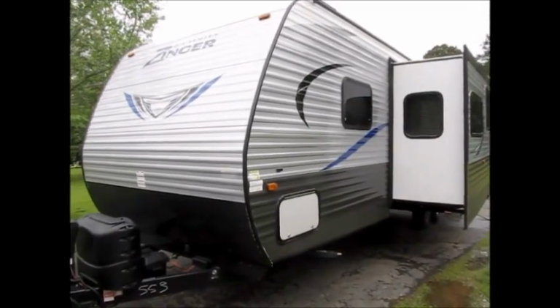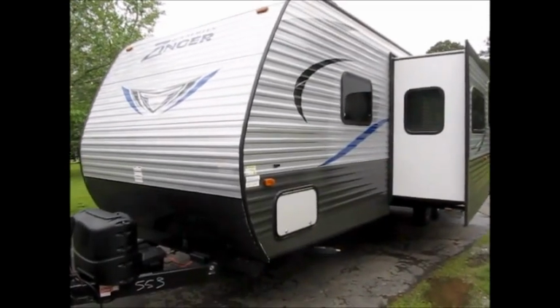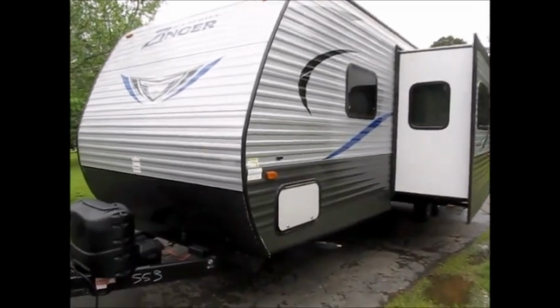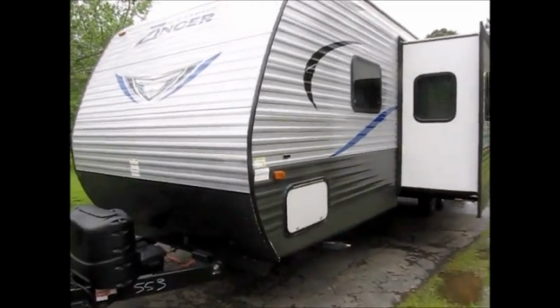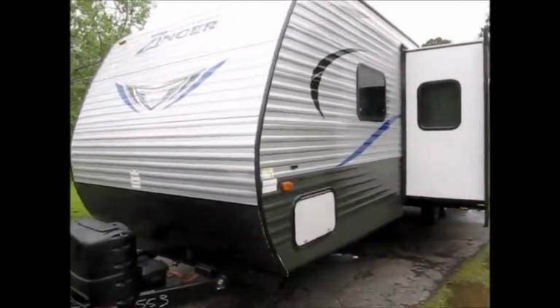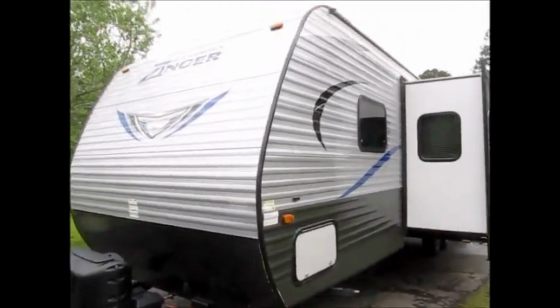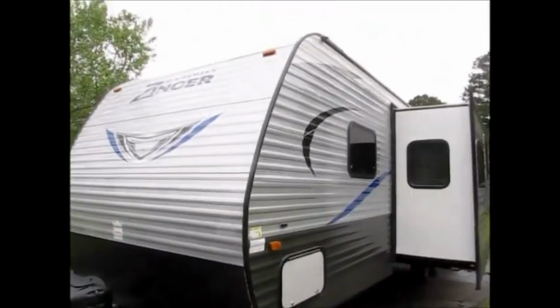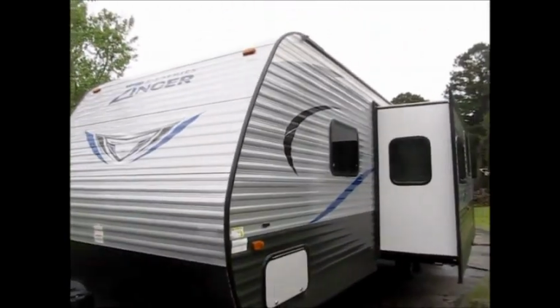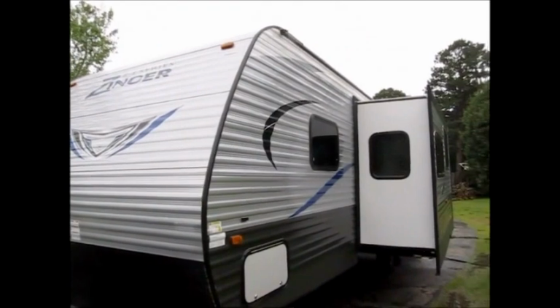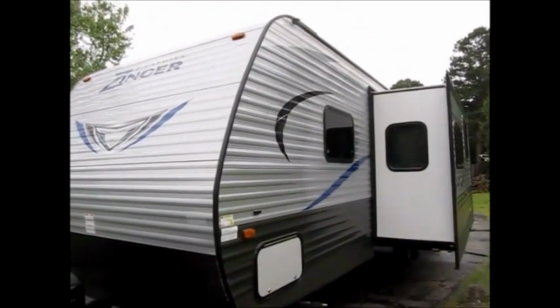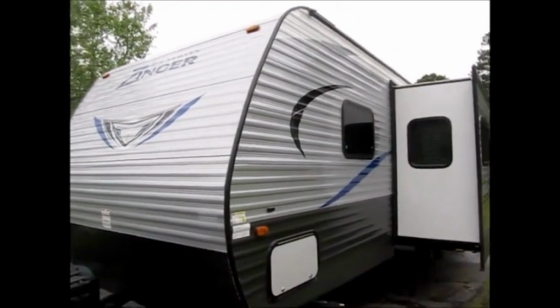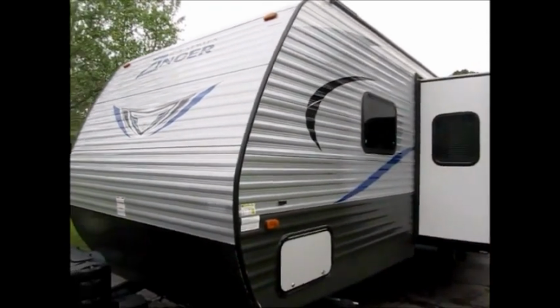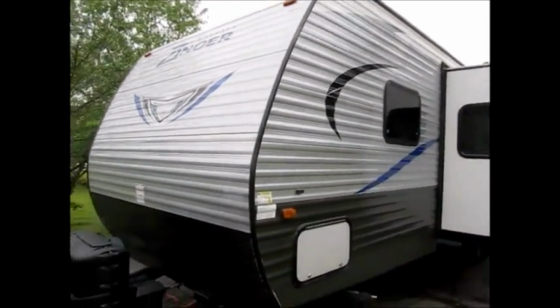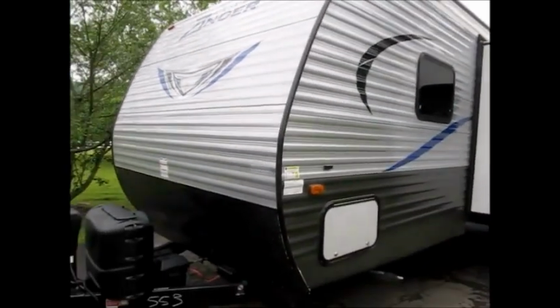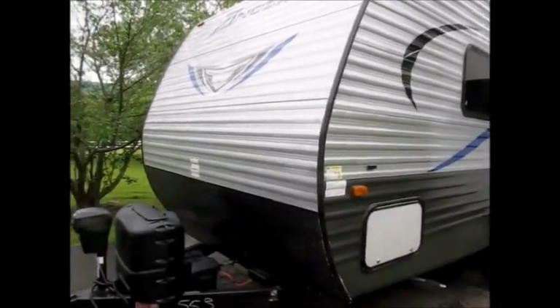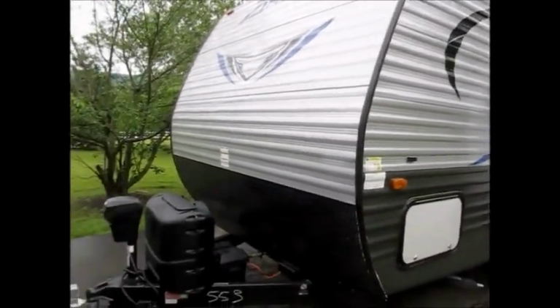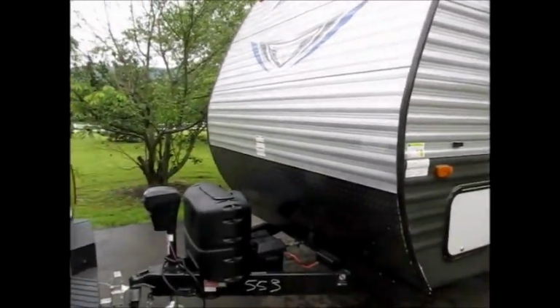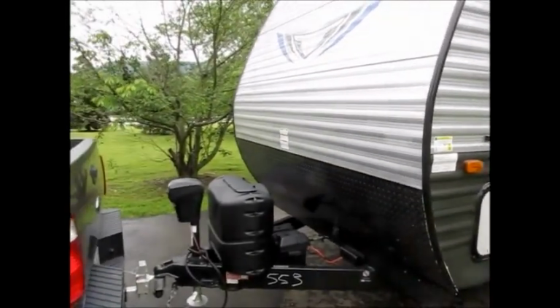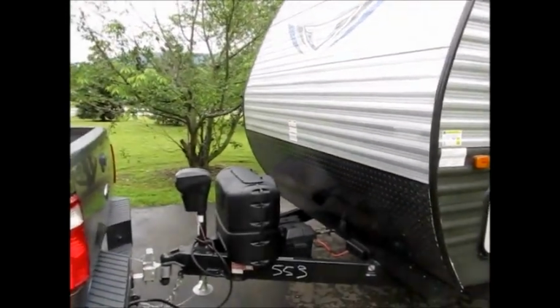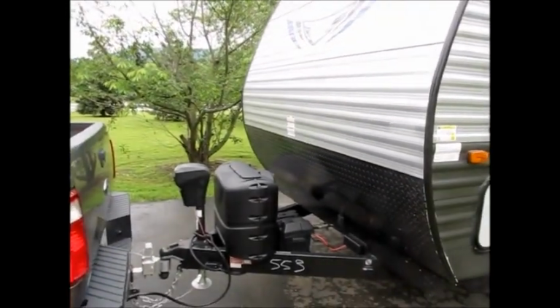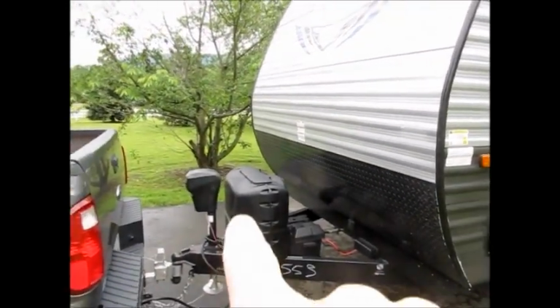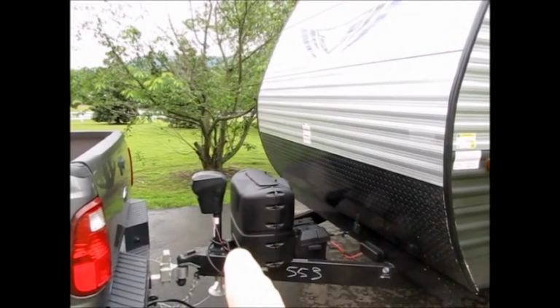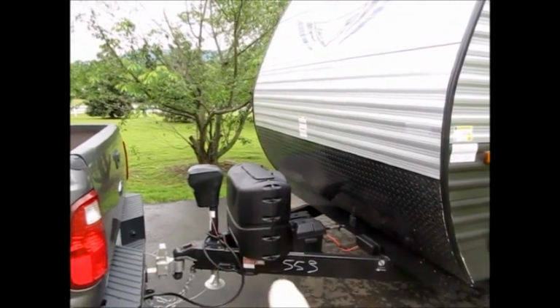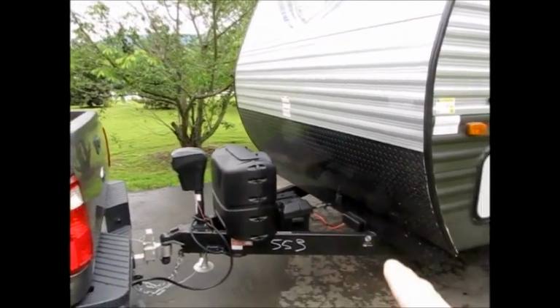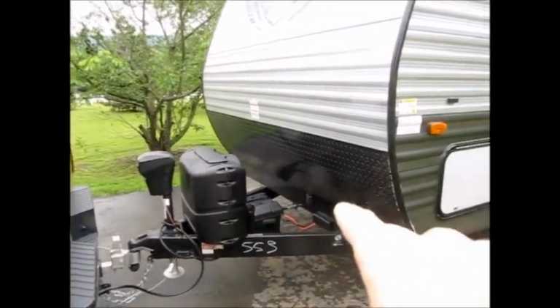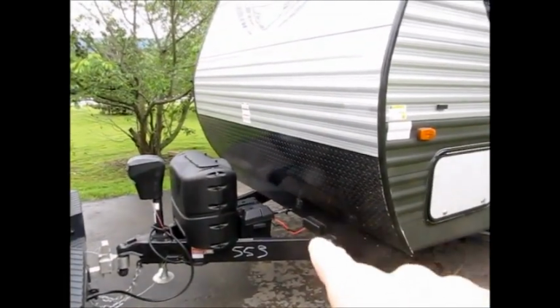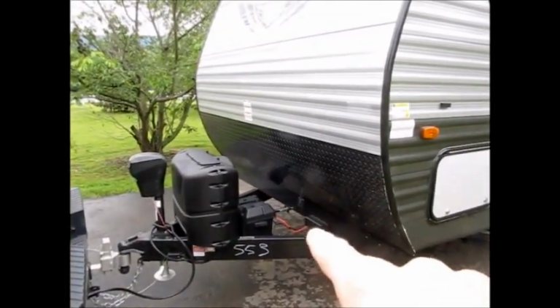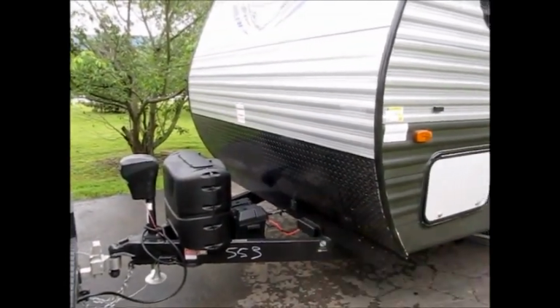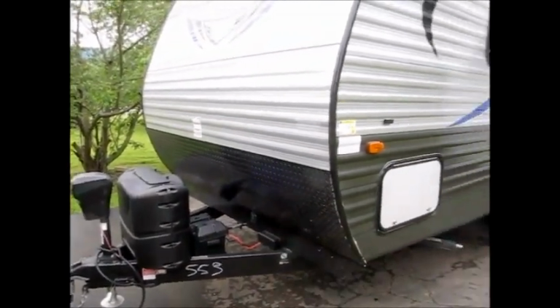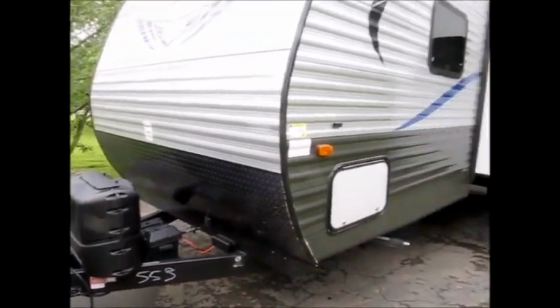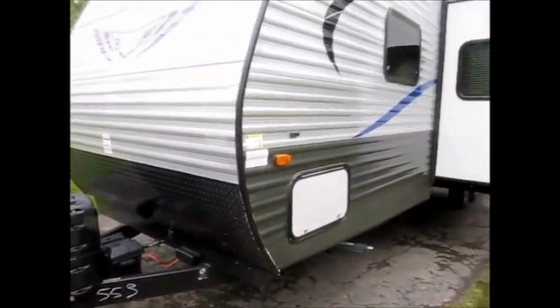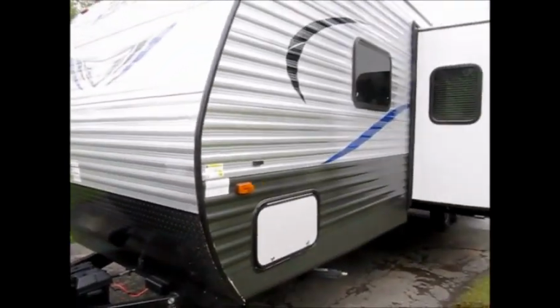Today we're shooting a video of a 2017 Crossroads Zinger. This camper is 34 feet long and weighs 6,500 pounds. It has a power jack on the front and also has a spot for a Zamp solar charger.